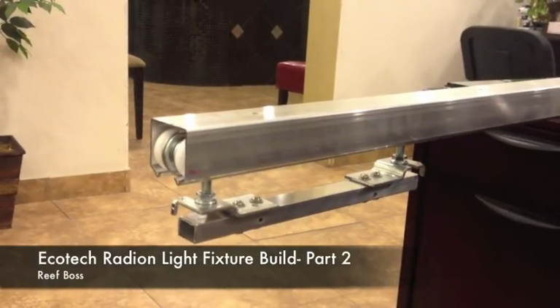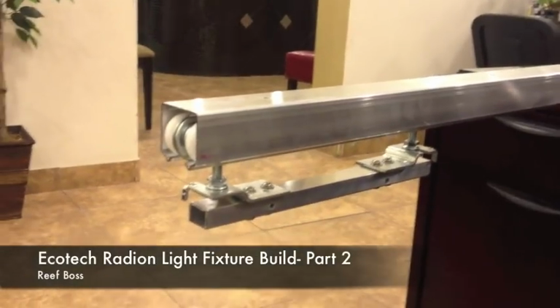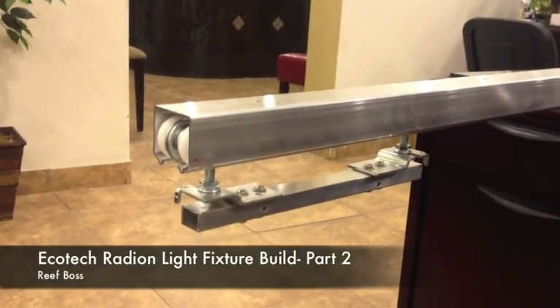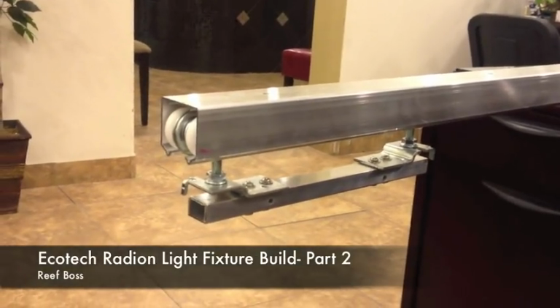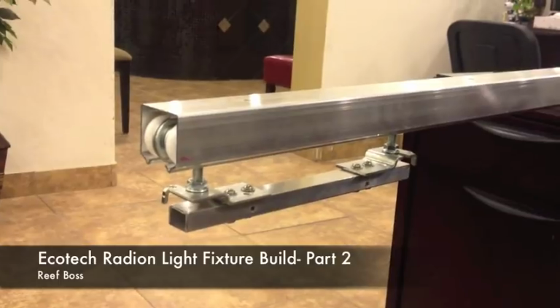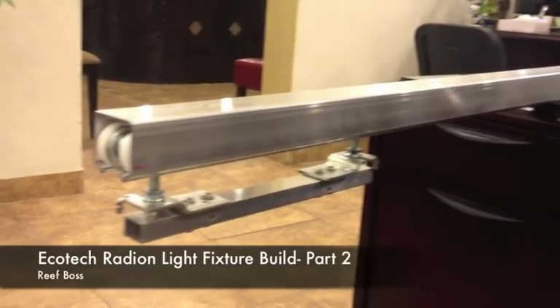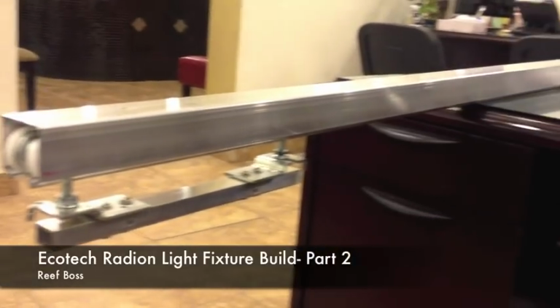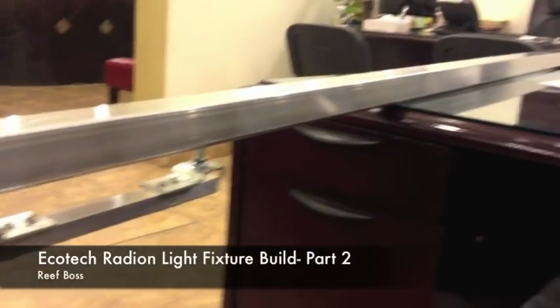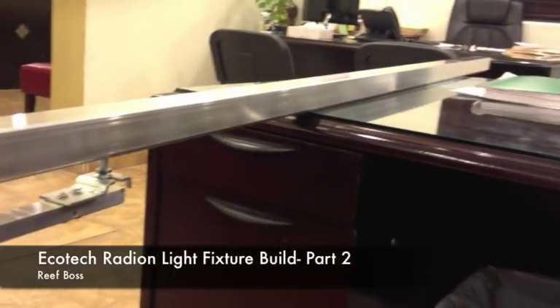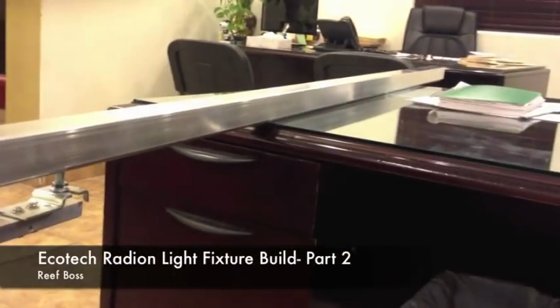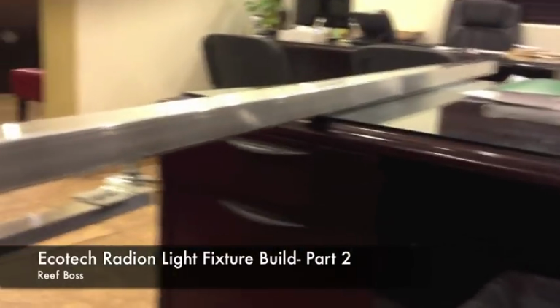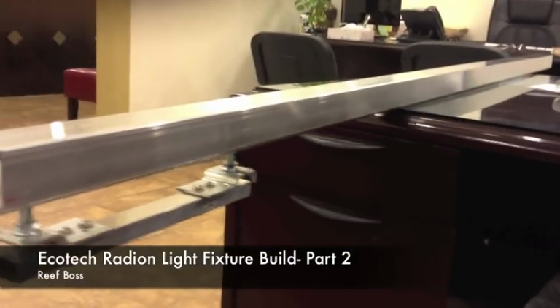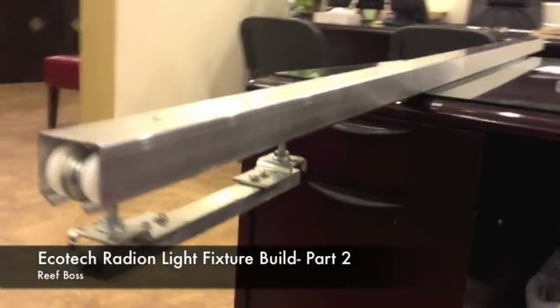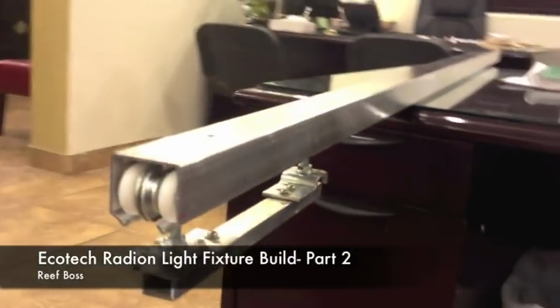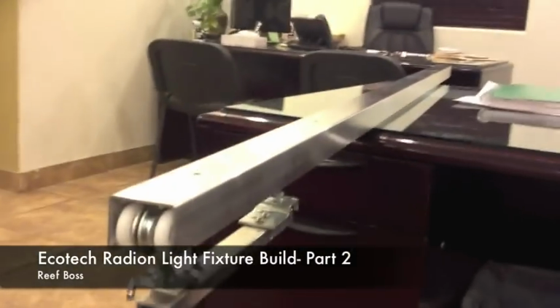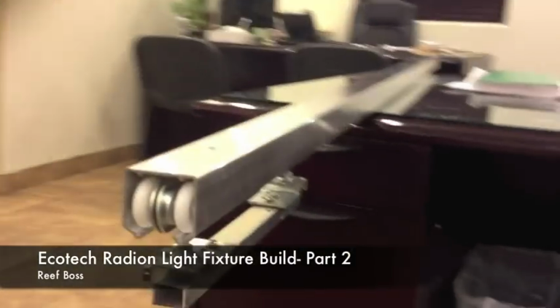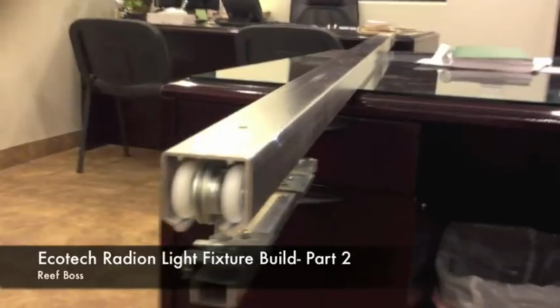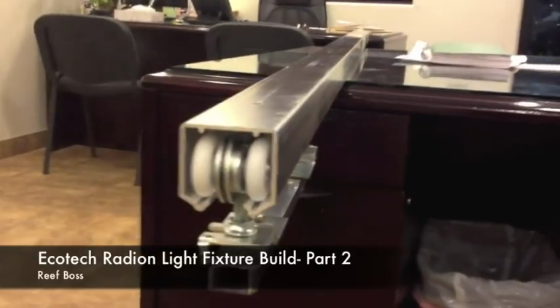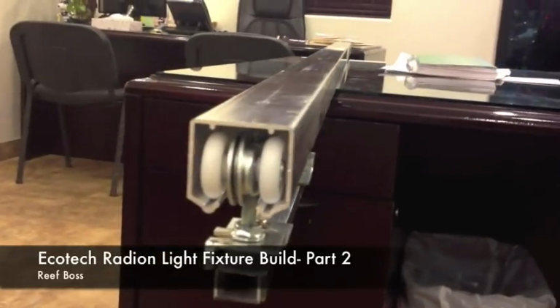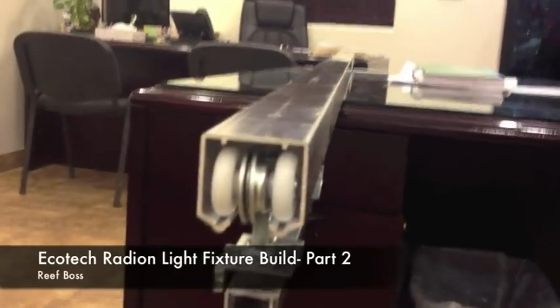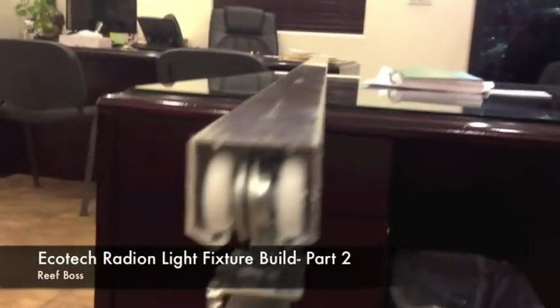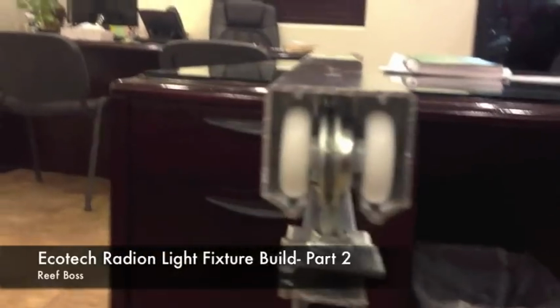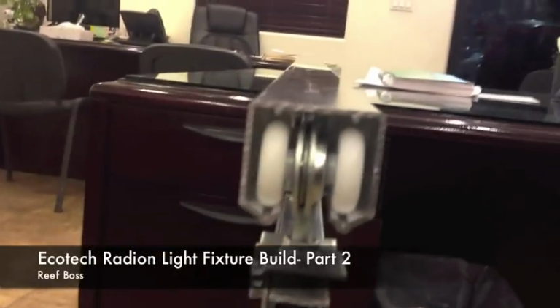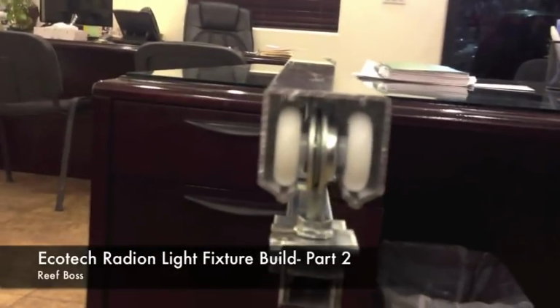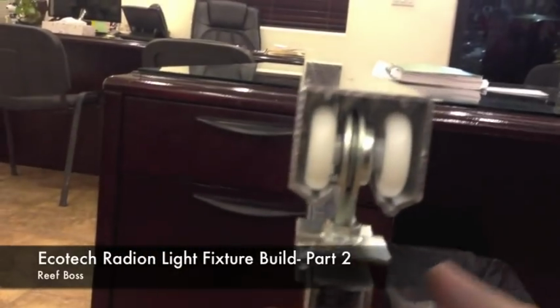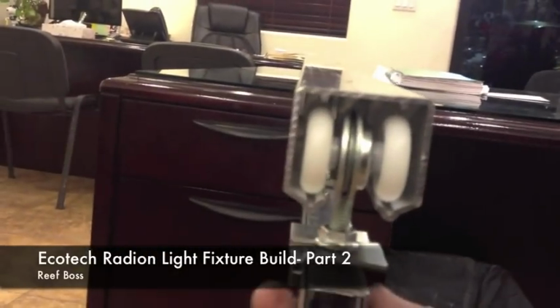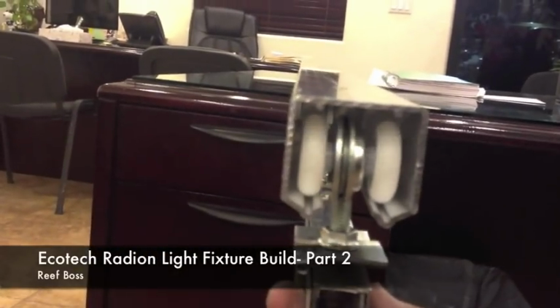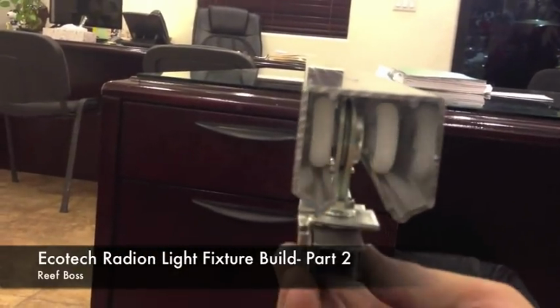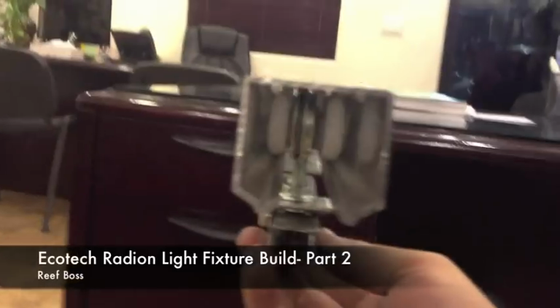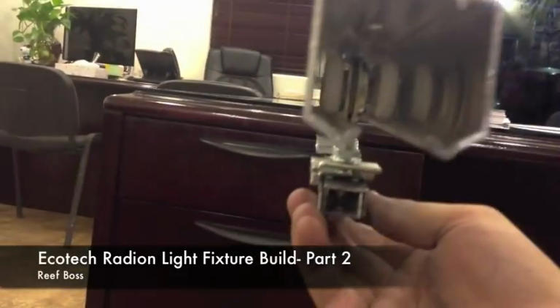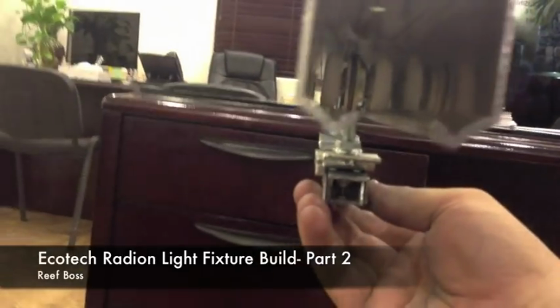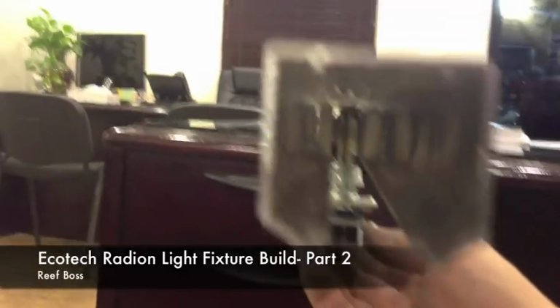We picked a very heavy duty channel to put our trolley system into. It actually will support 250 pounds. I know it's a lot of overkill, but we really wanted to make this nice. Here it is, and you can see it rolling on ball bearings.